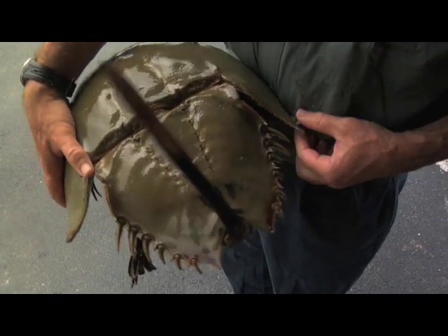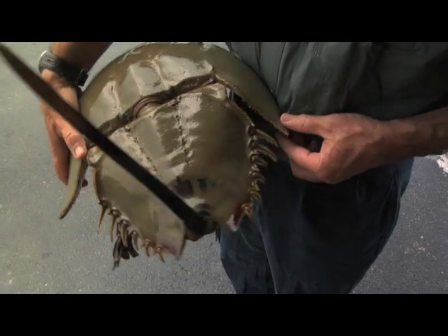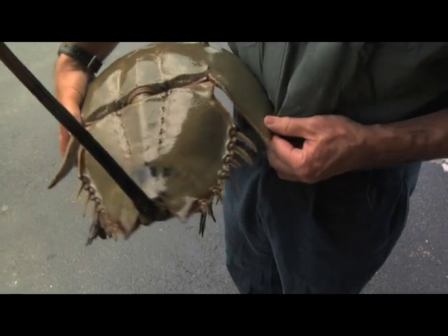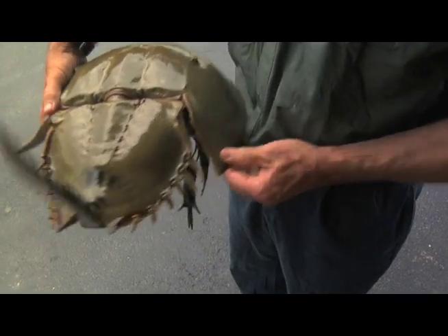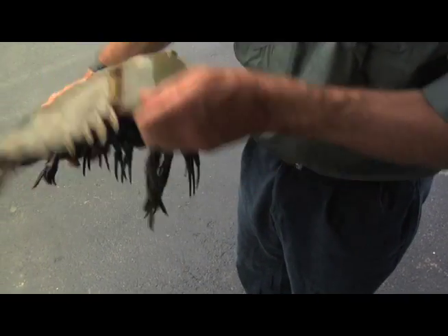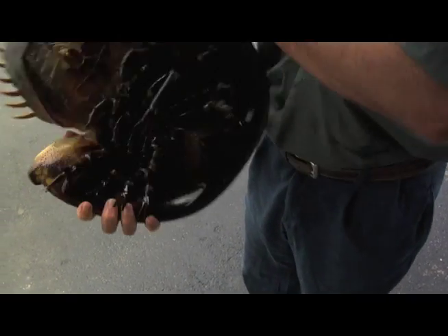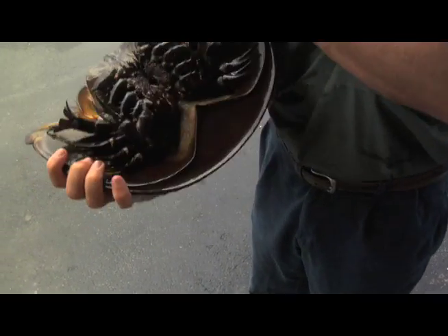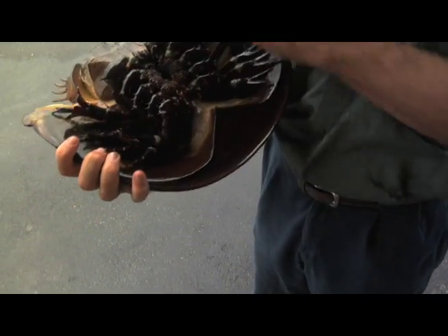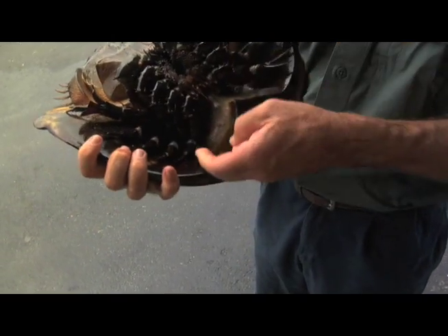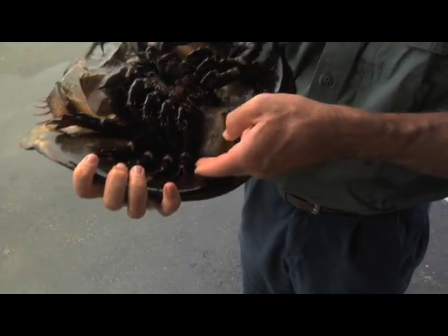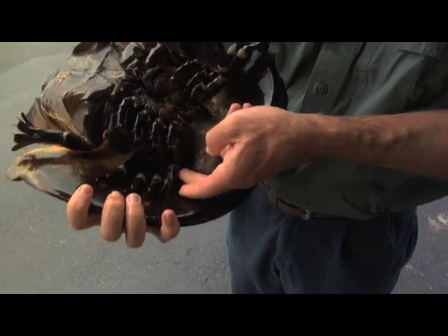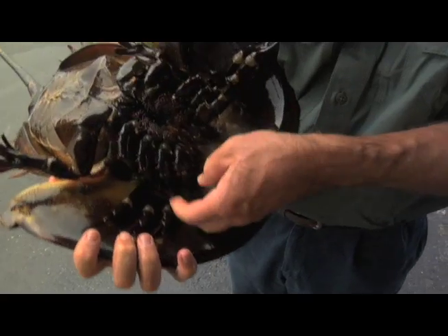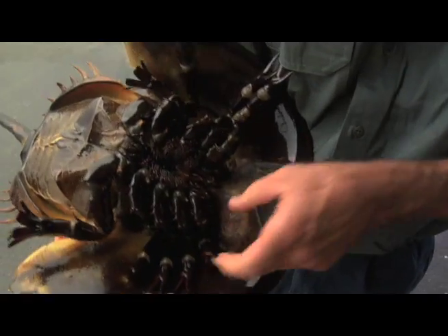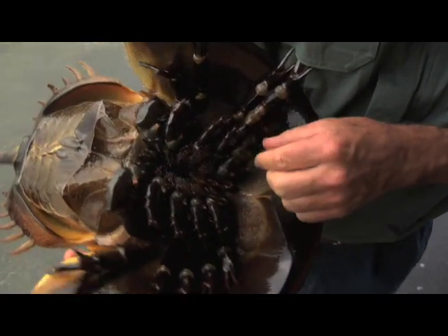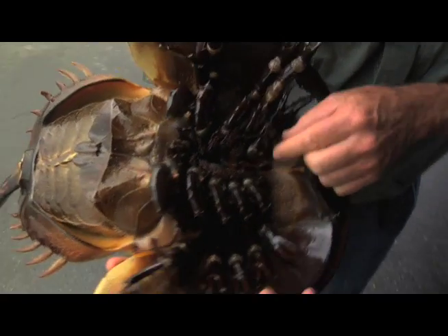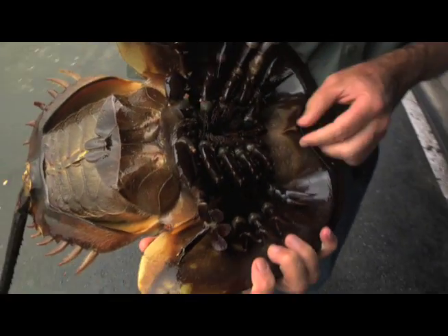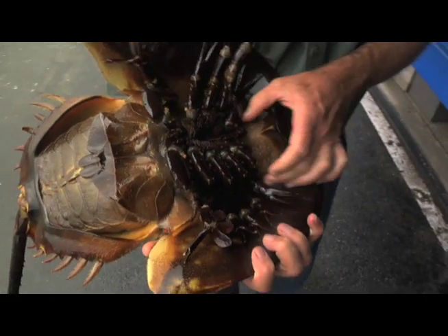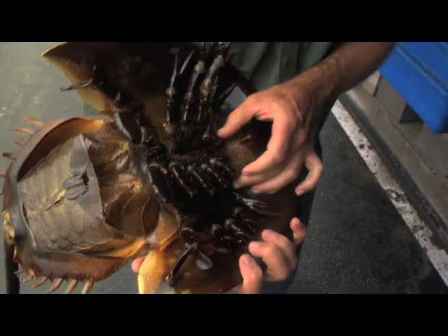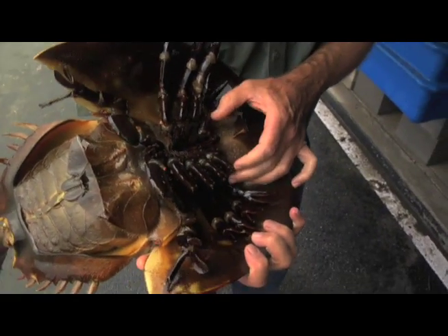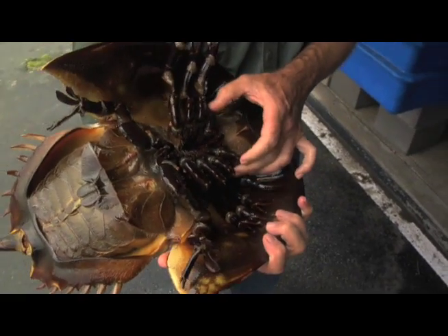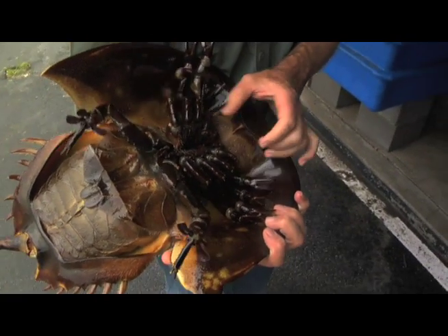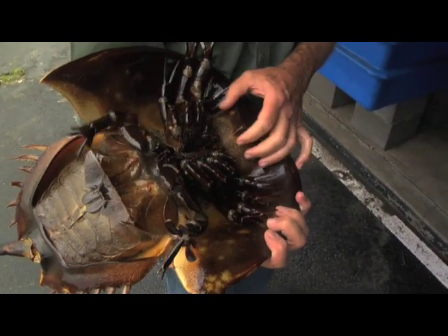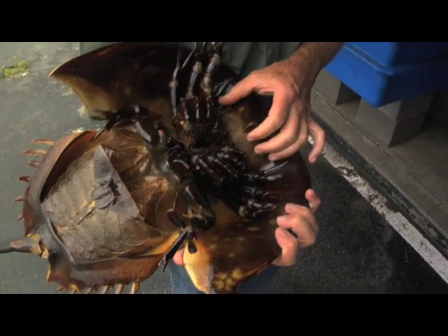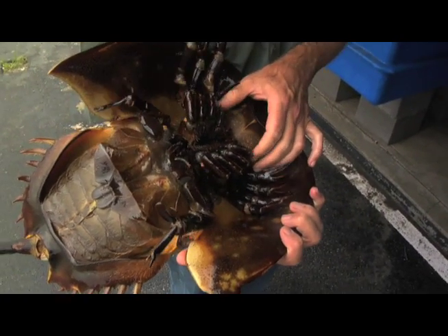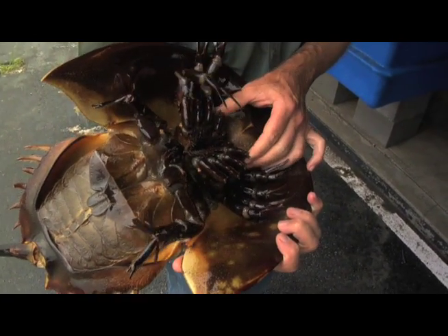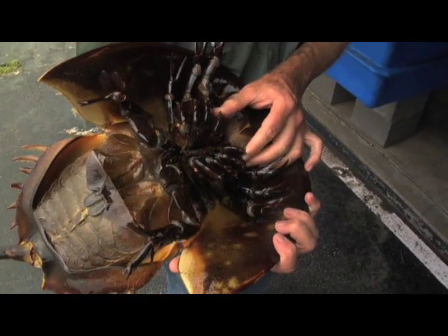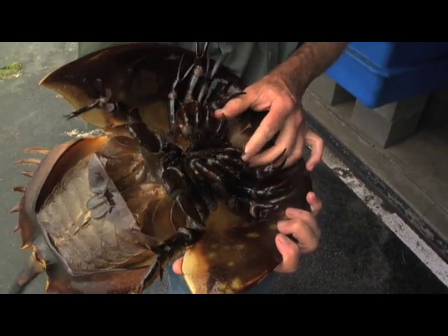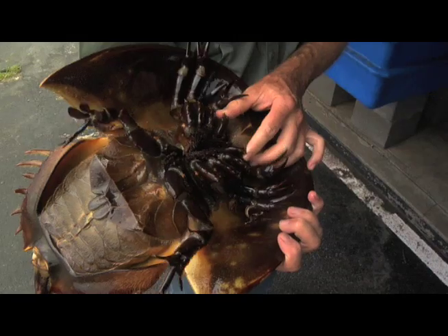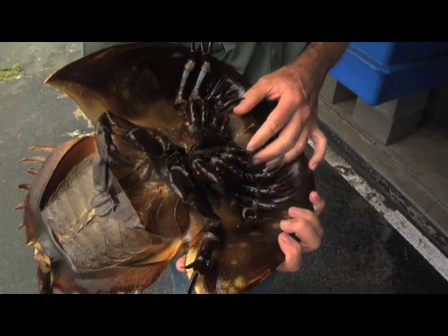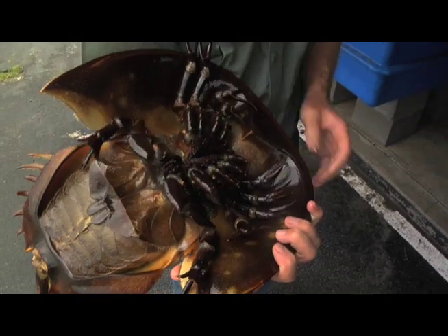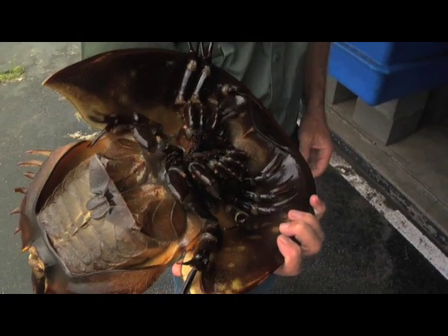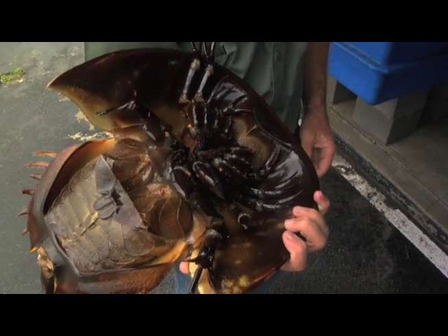Her size, and the fact that she's lacking a set of little specialized pinchers in here — a little hook claw — means it's a female.